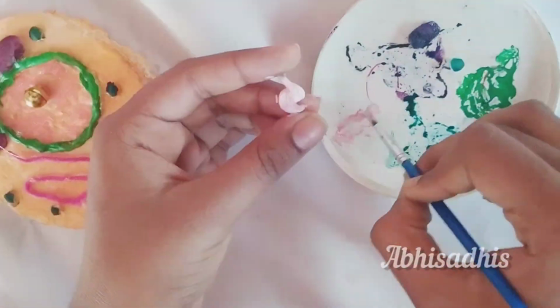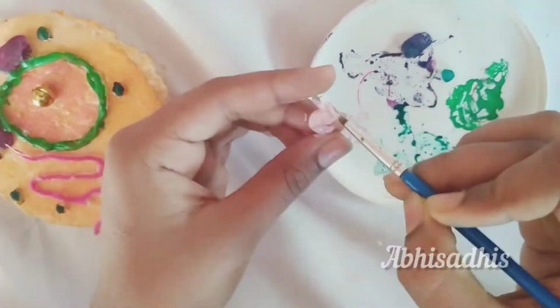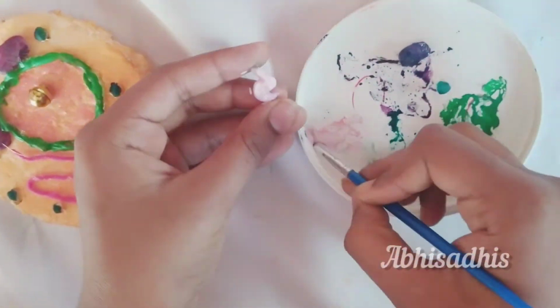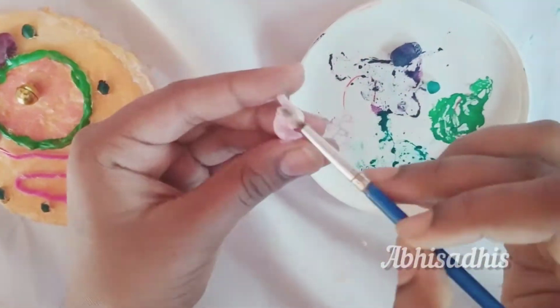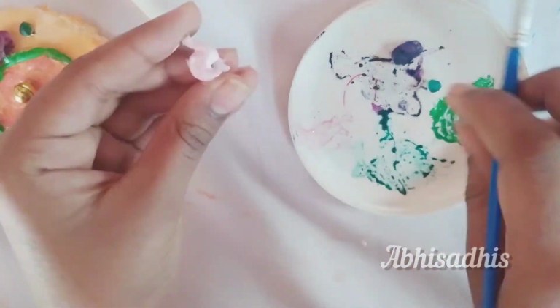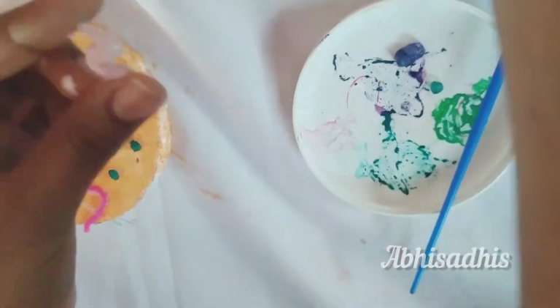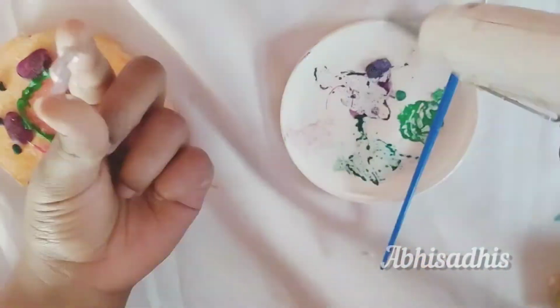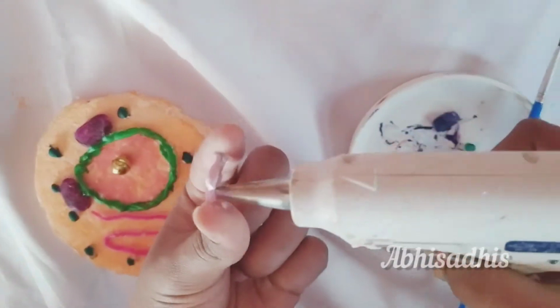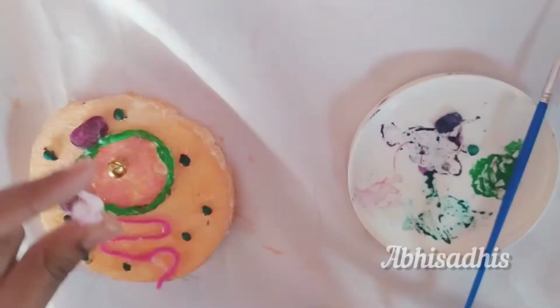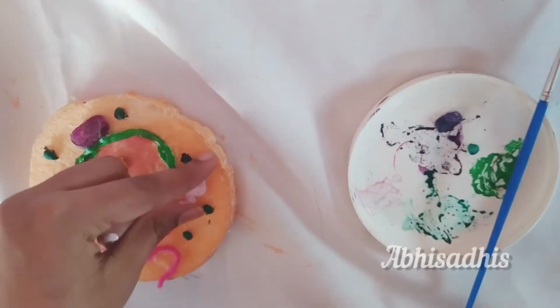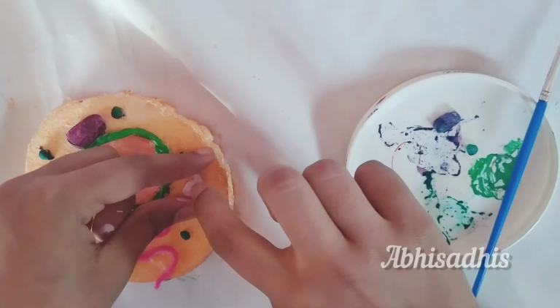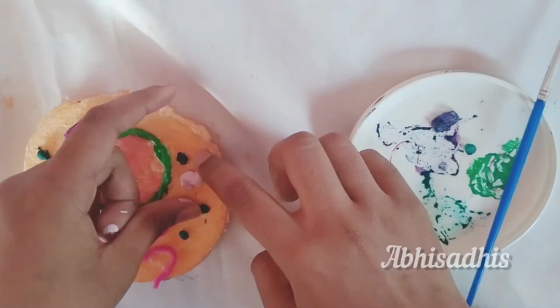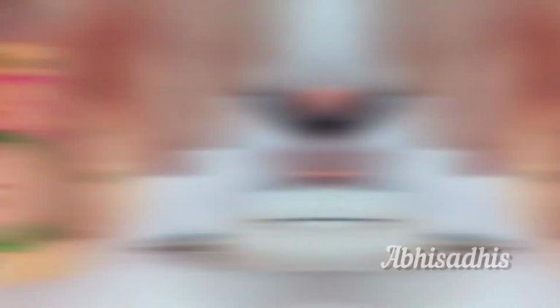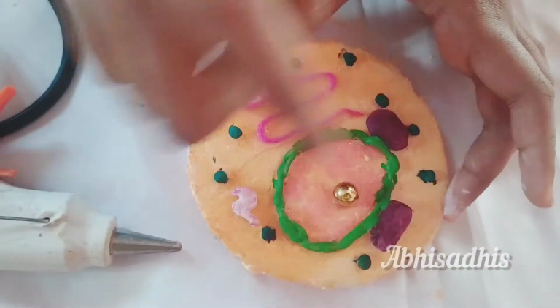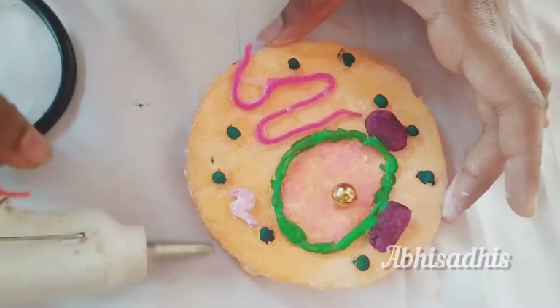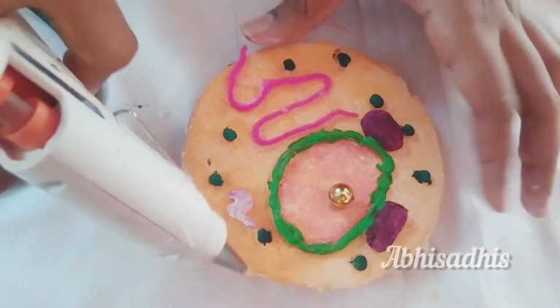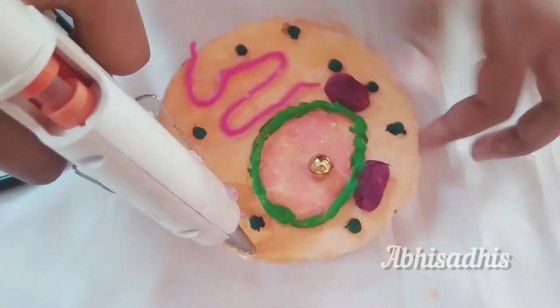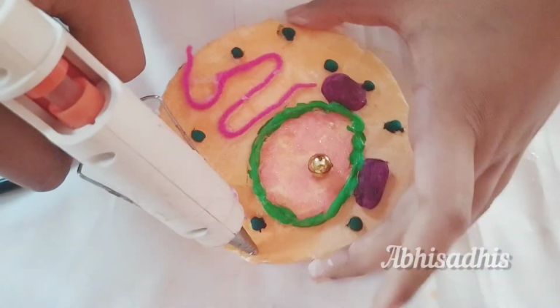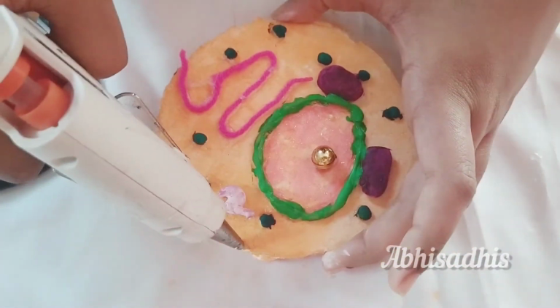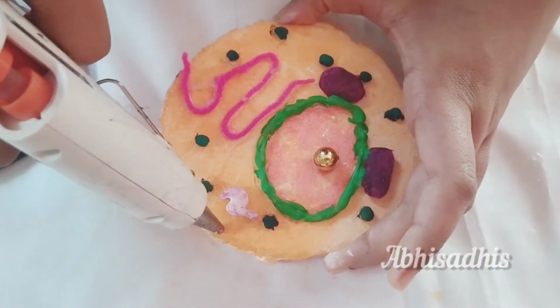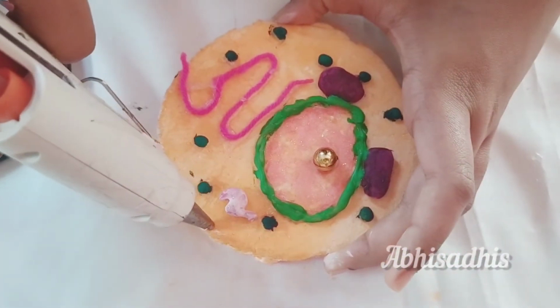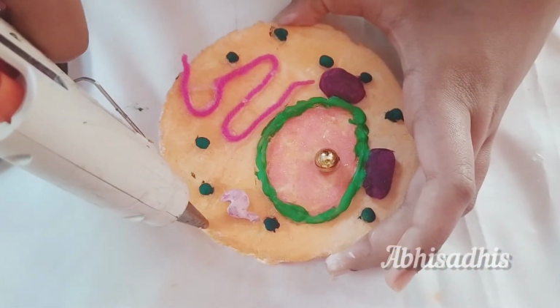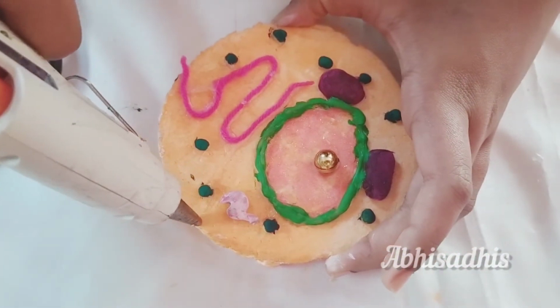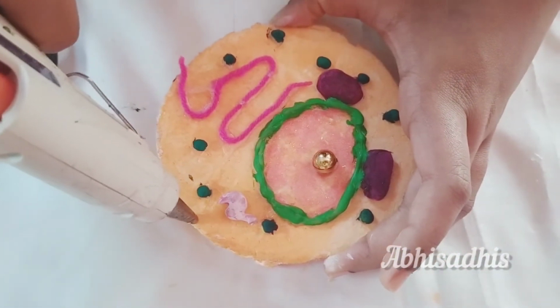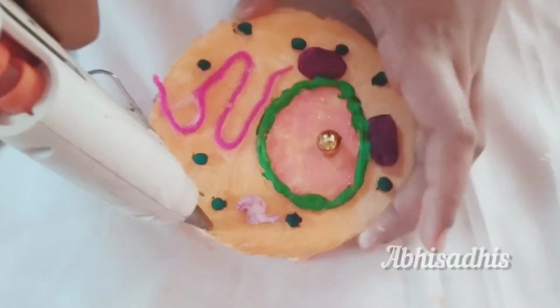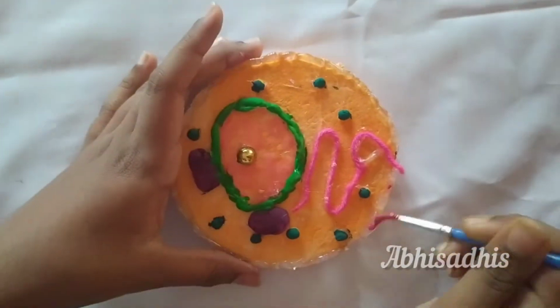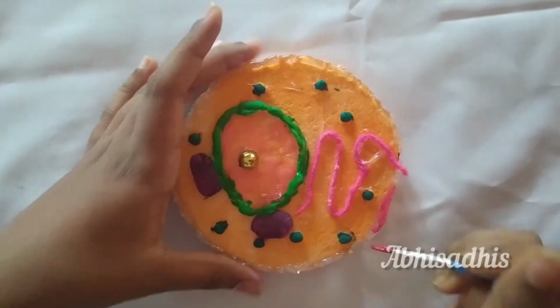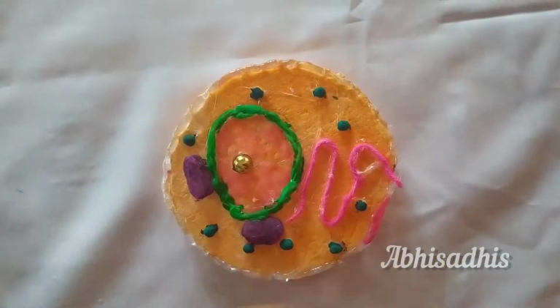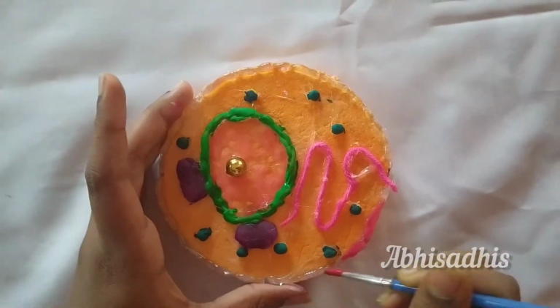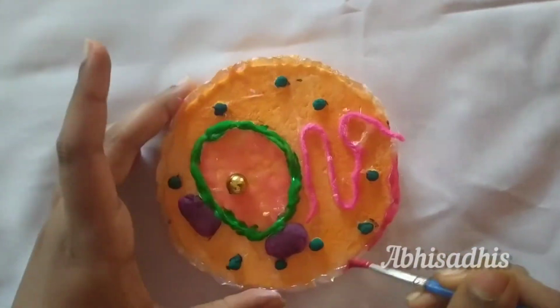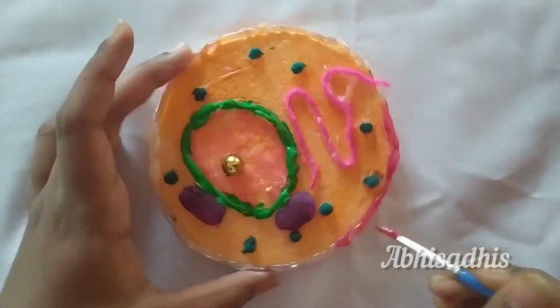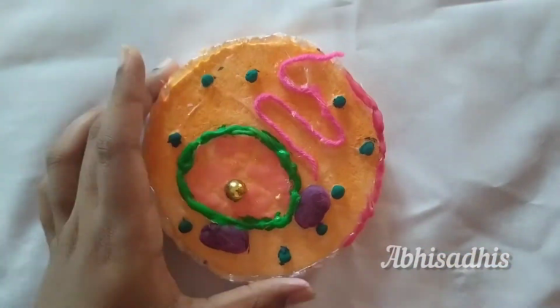Once you're done with all that, stick your Golgi apparatus into your cell structure. Now we are going to make the cell membrane, so take your glue gun and give a bumpy structure — that will form your cell membrane.